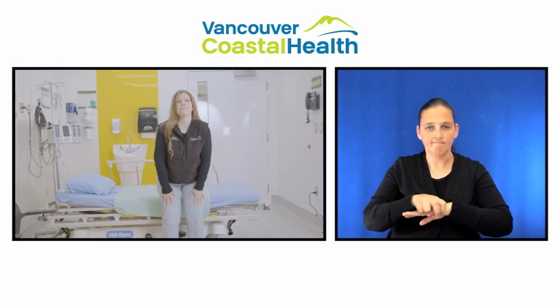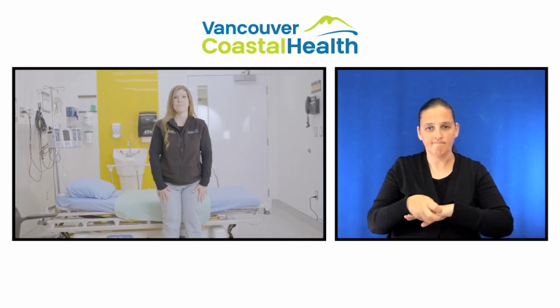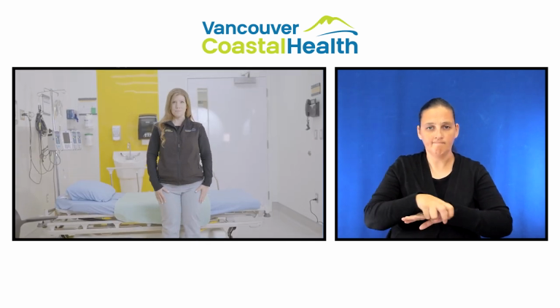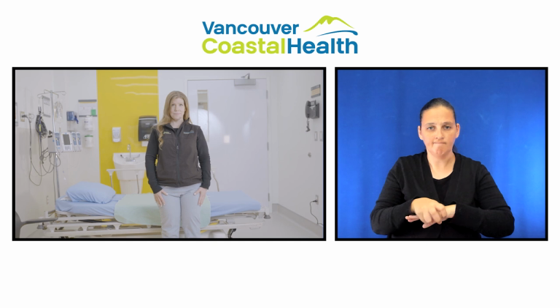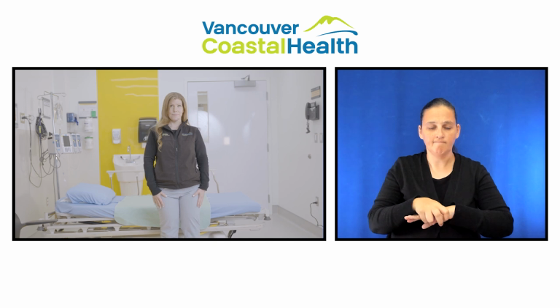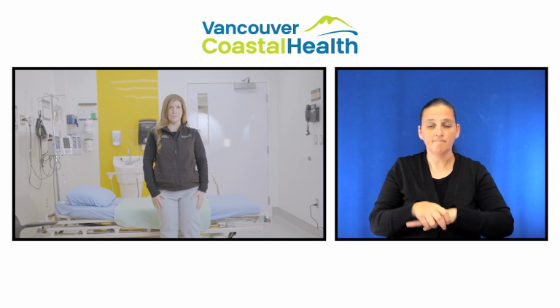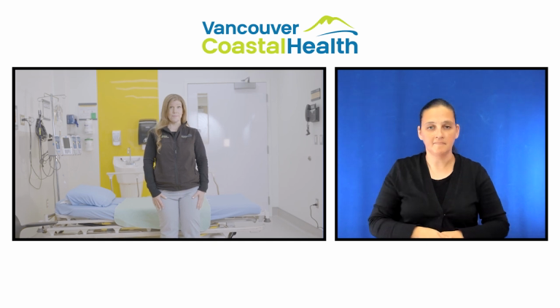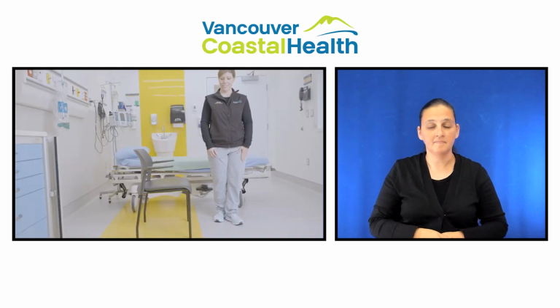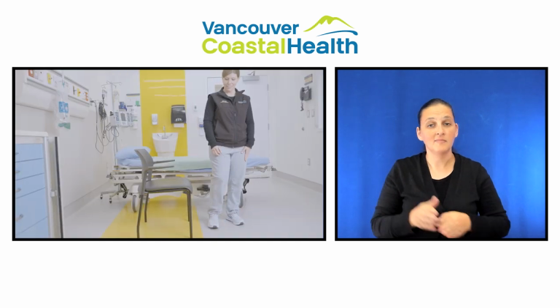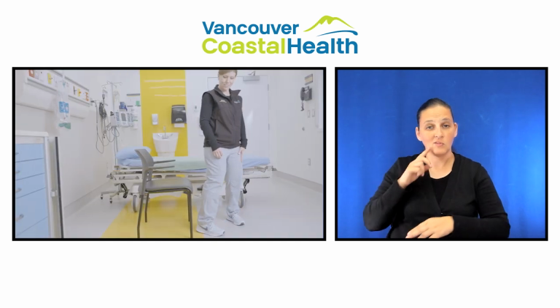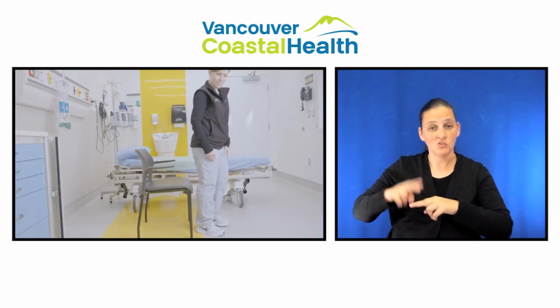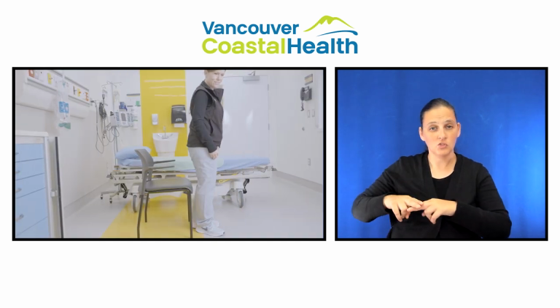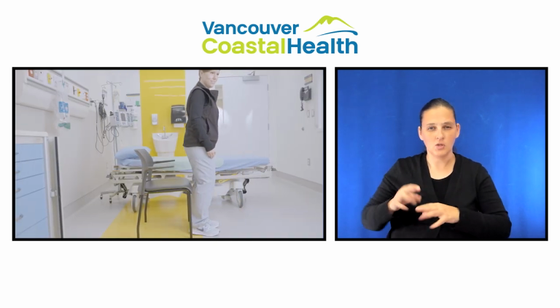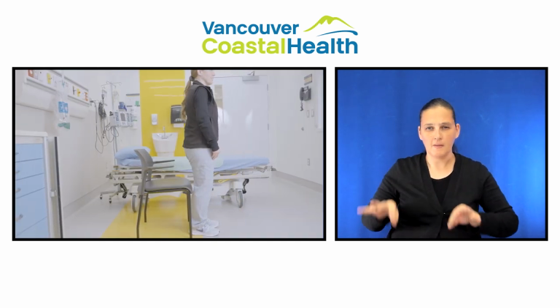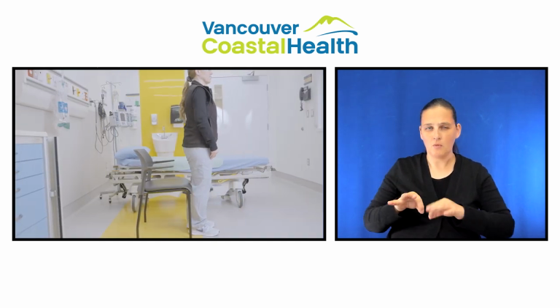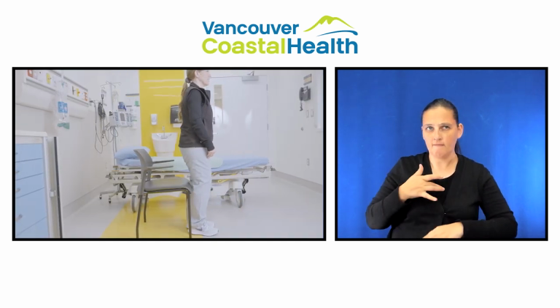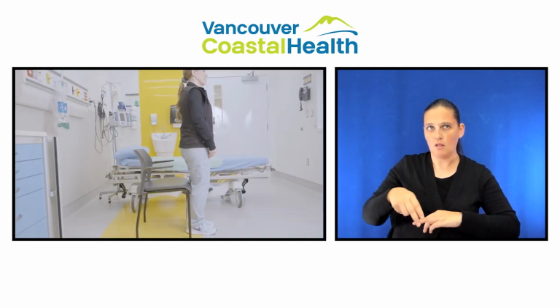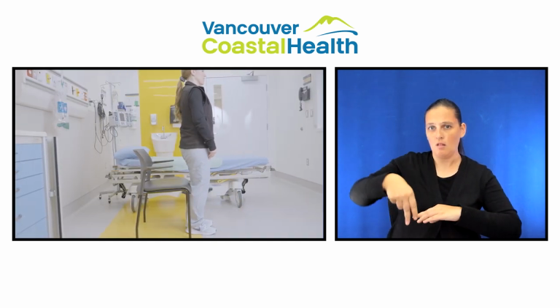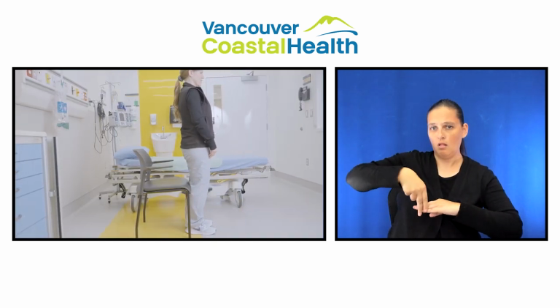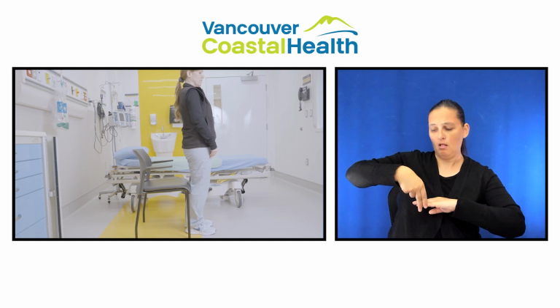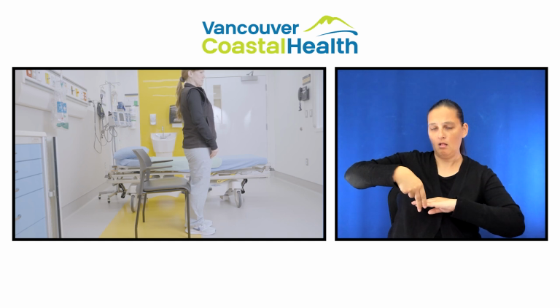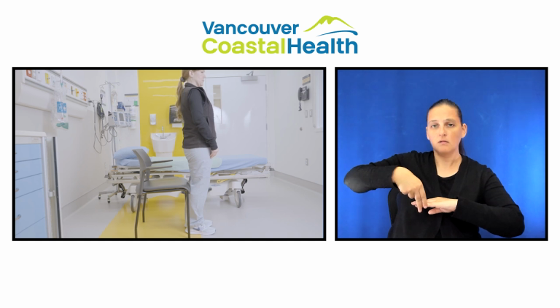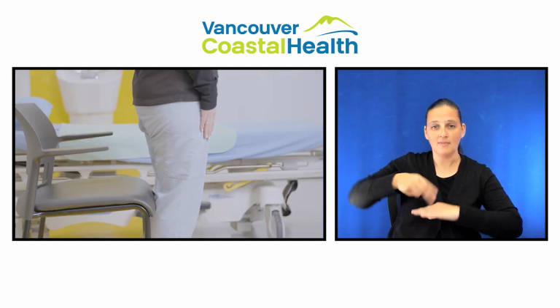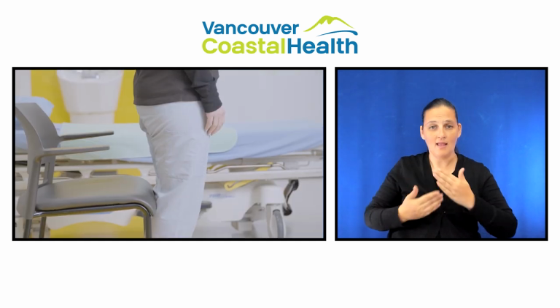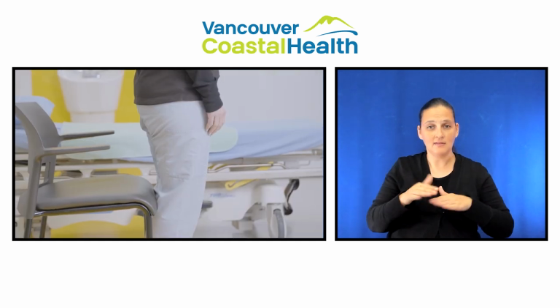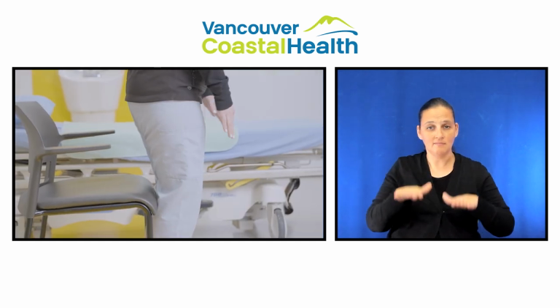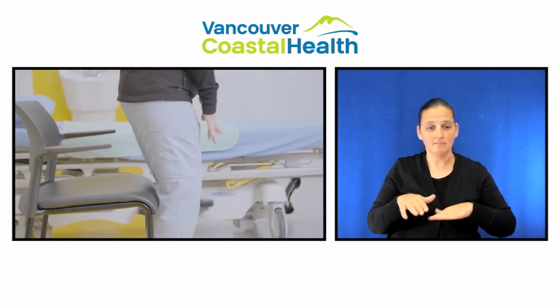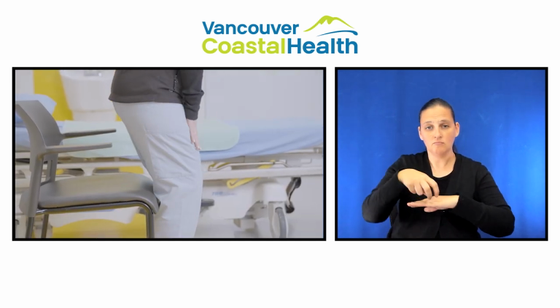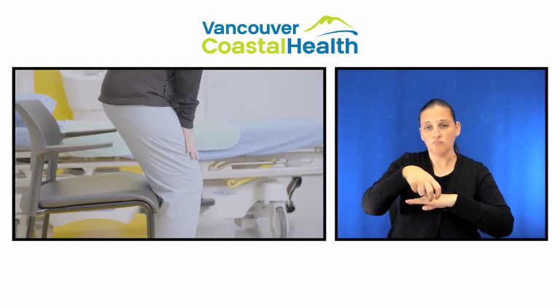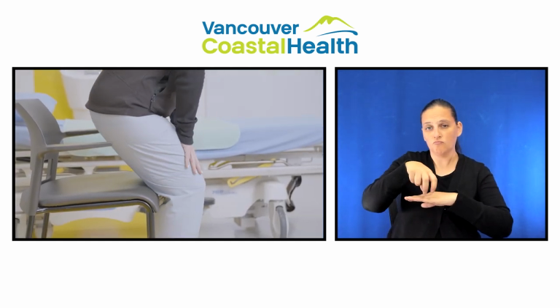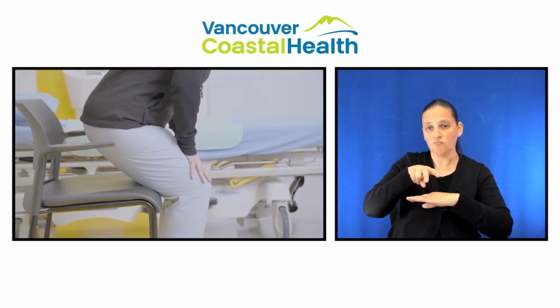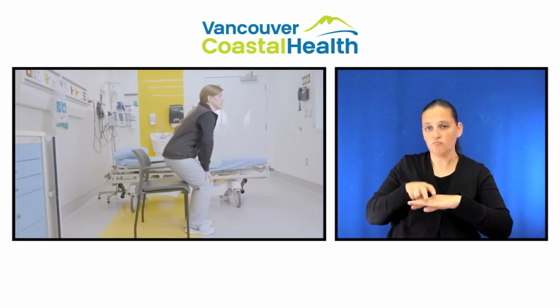To sit down in a chair, make sure you feel the chair behind both your knees before sitting down. Put your hands on your knees and lower yourself onto the chair without using your arms.